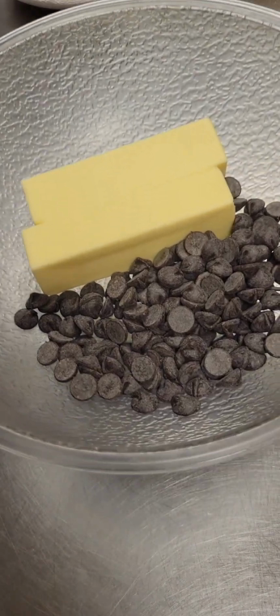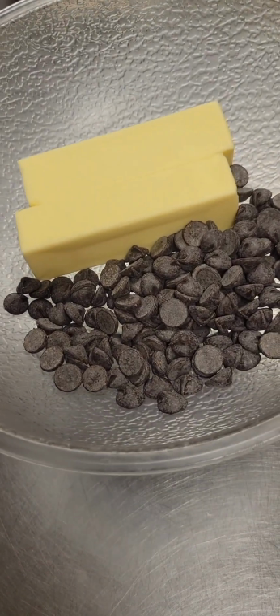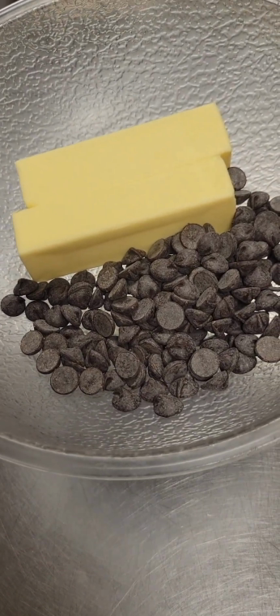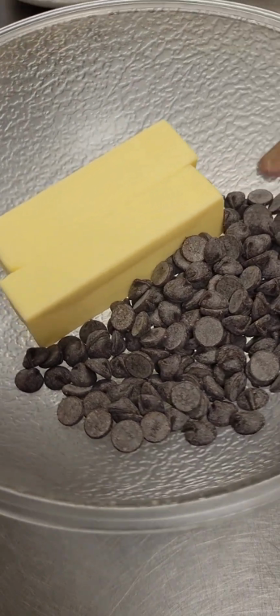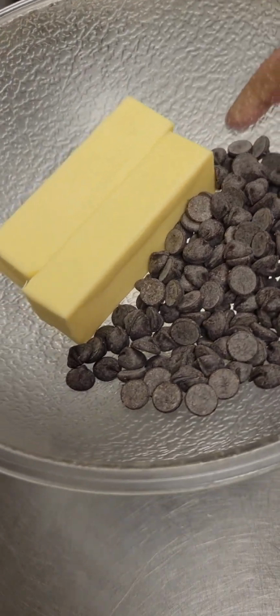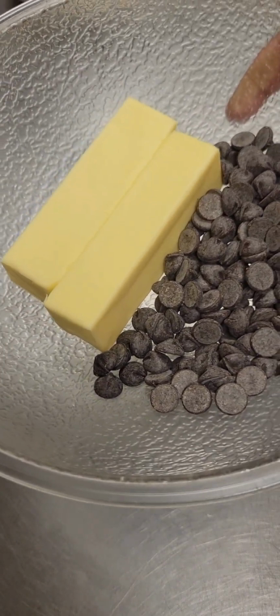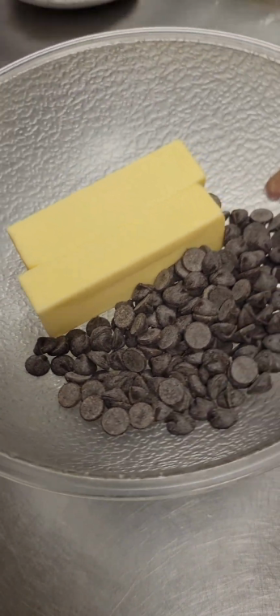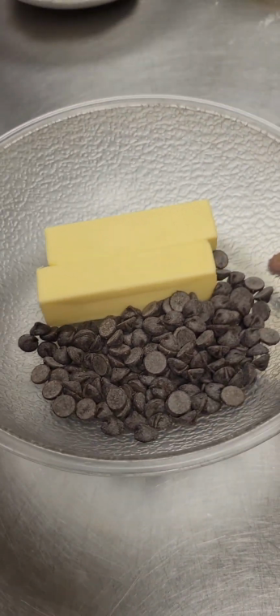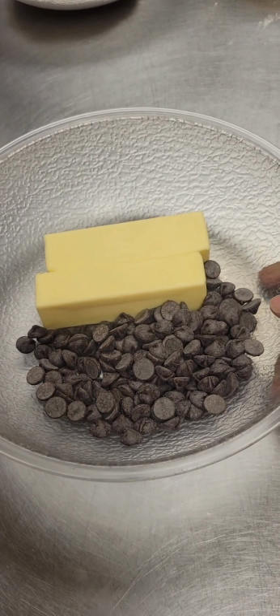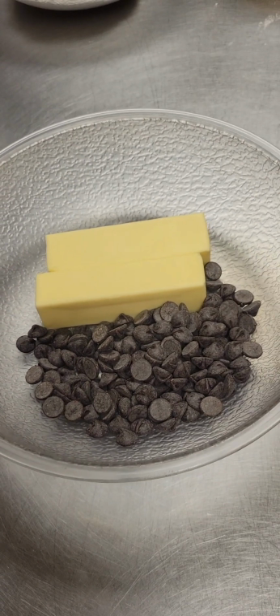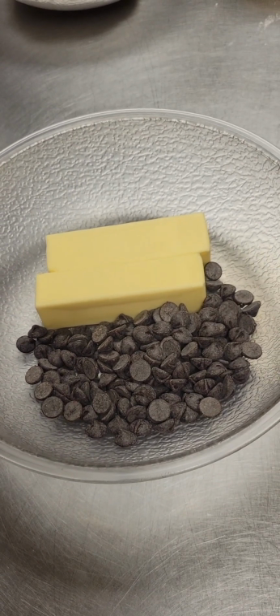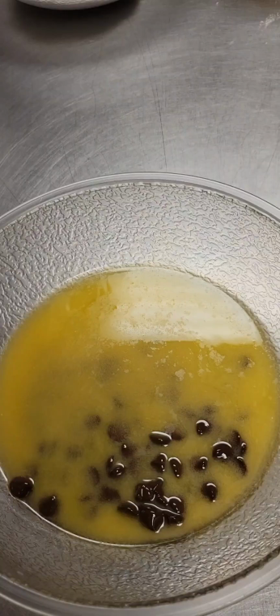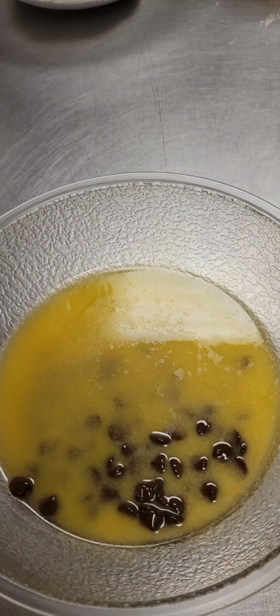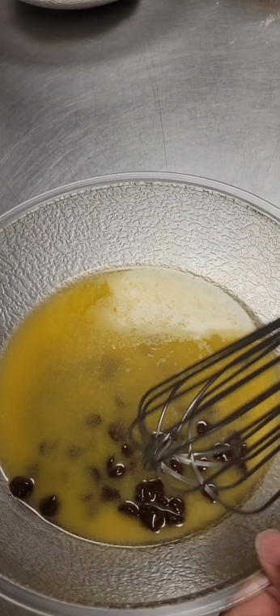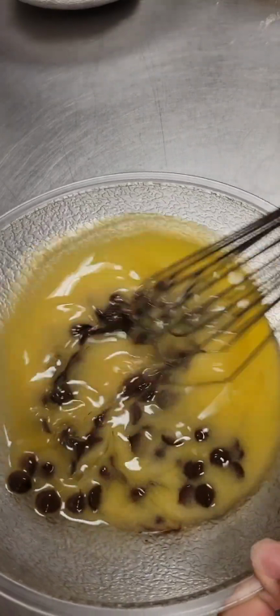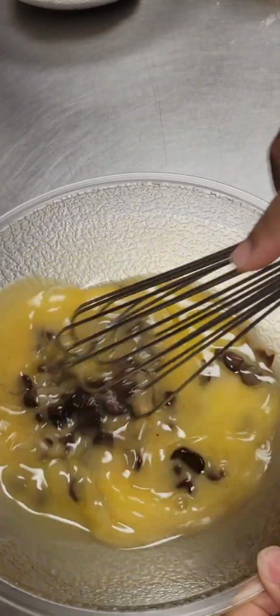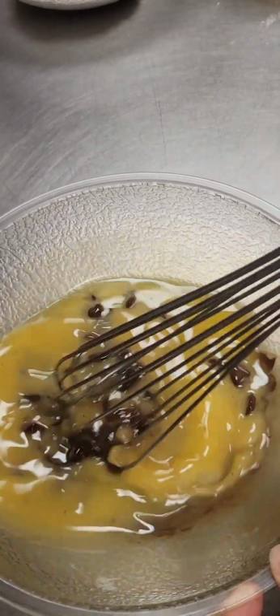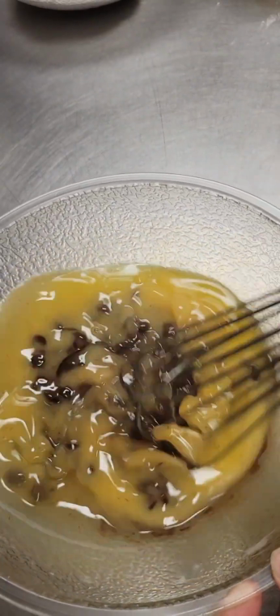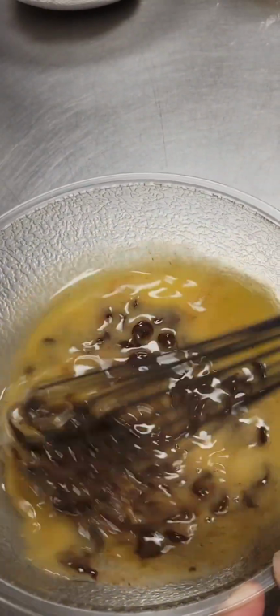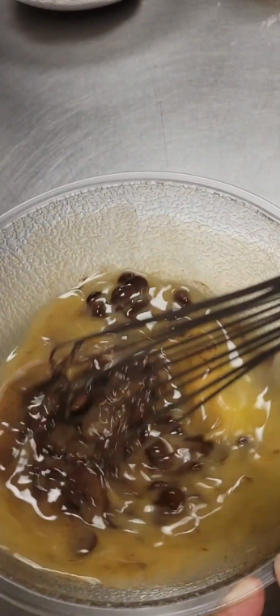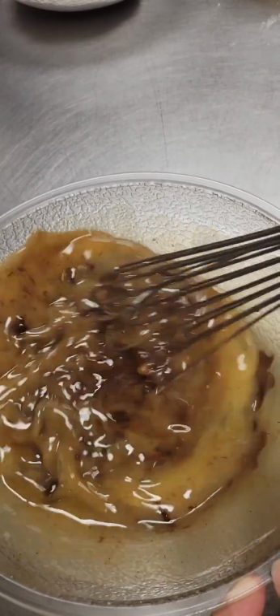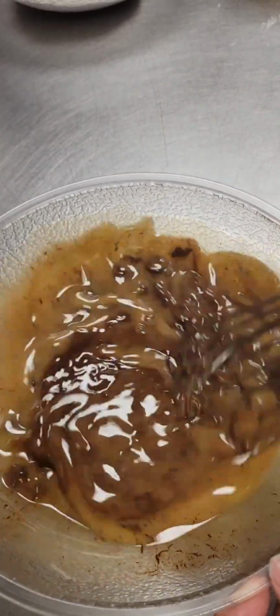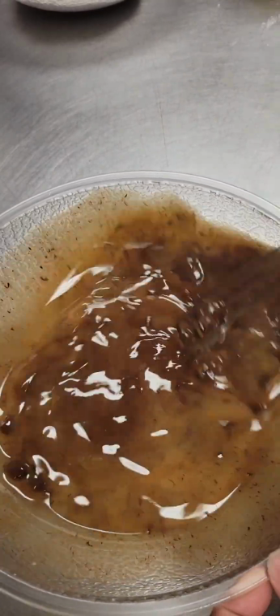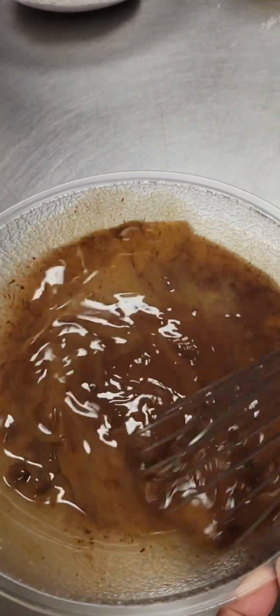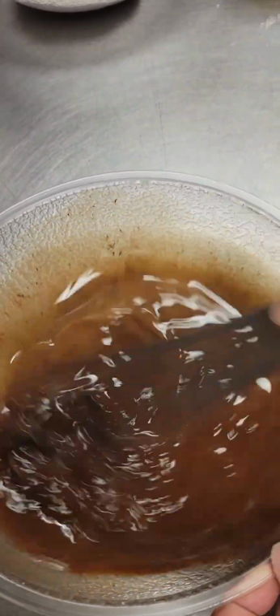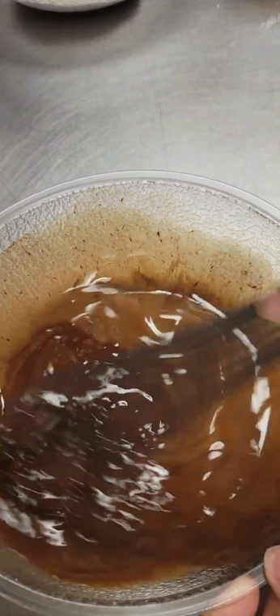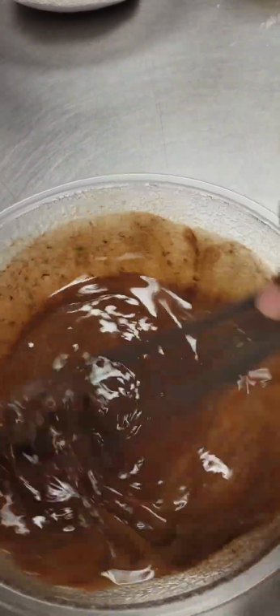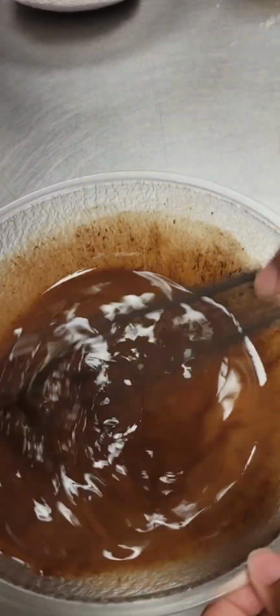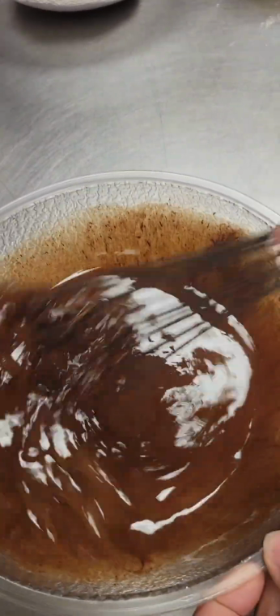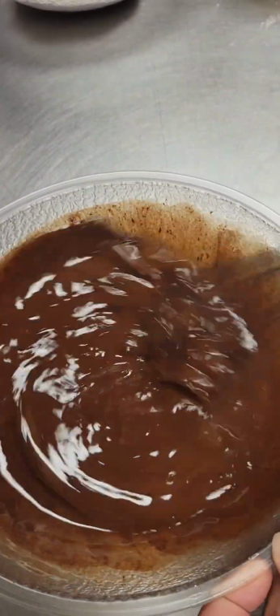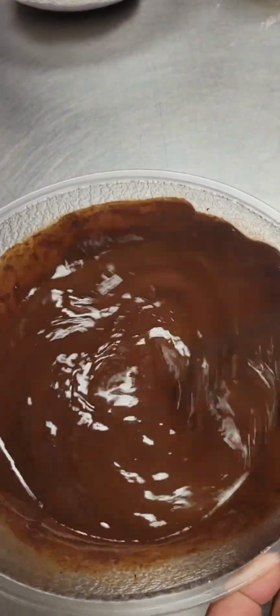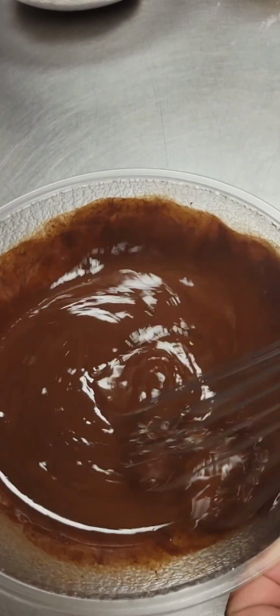Alright, let's melt together two sticks of unsalted butter and three quarters cup dark chocolate chips. I just melted mine in the microwave. After it comes out of the microwave, we're going to give it a good whisk until it's nice and velvety smooth, just like this.